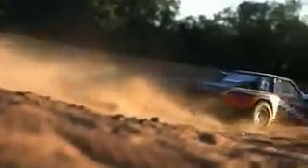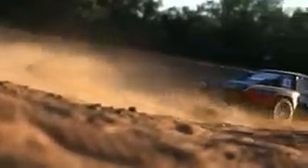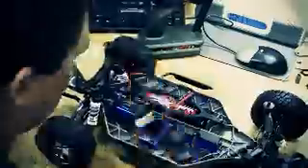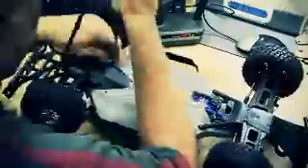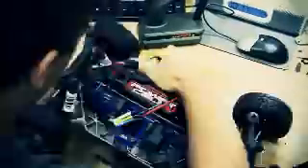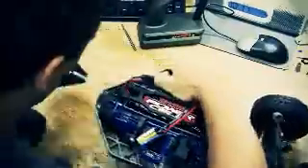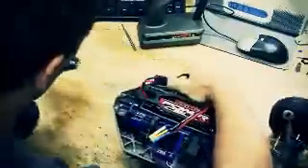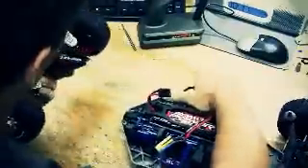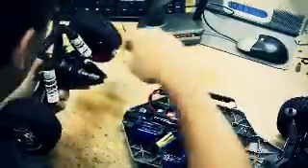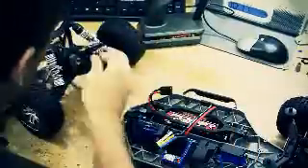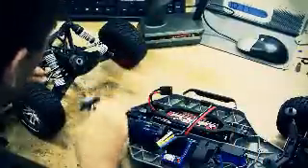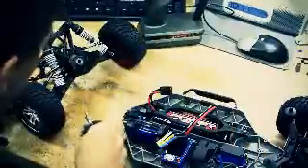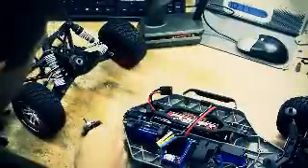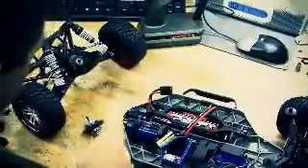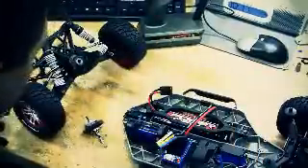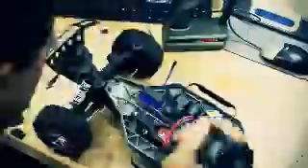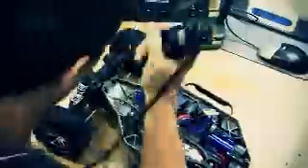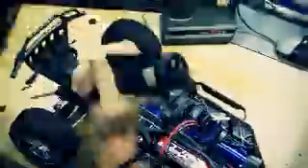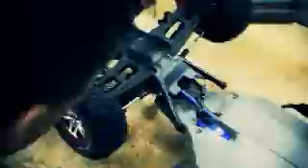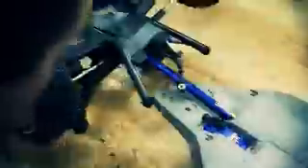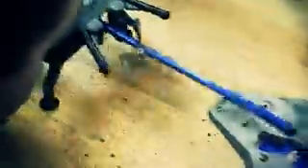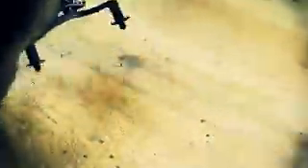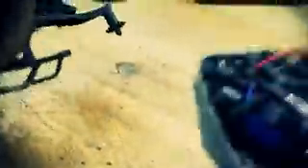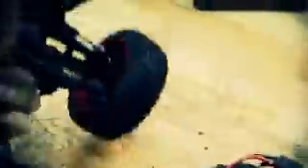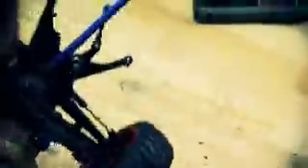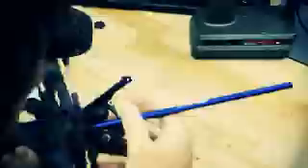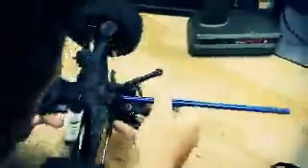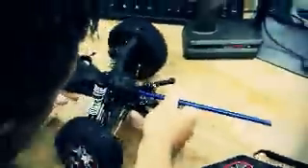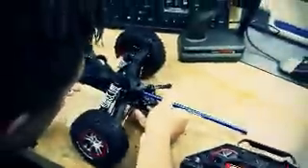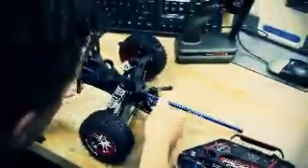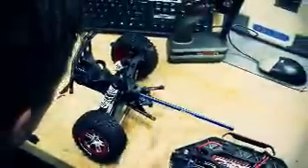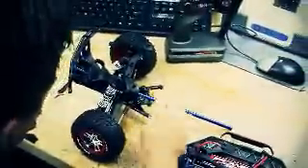My favorite feature has to be how easy it is to take the truck and totally blow it apart, be able to work on whatever component — differential or slipper or similar — and then put it back together.